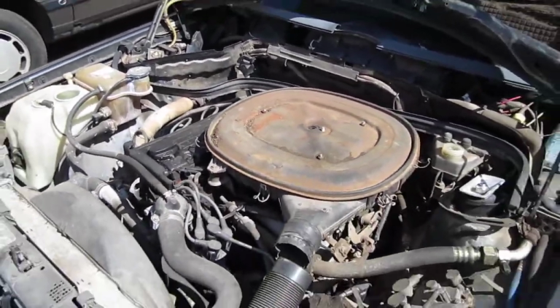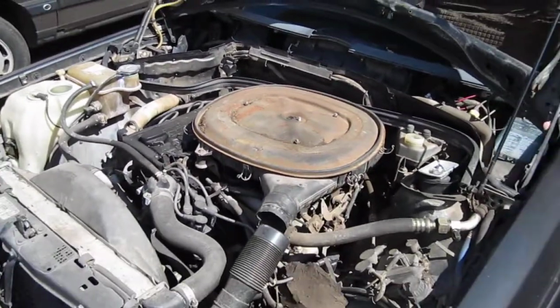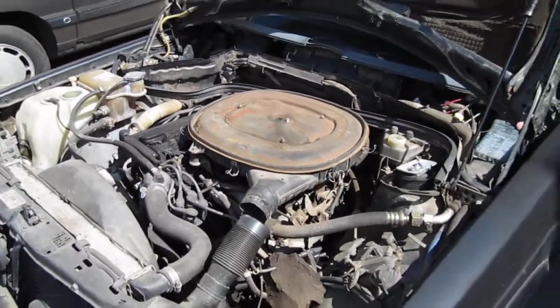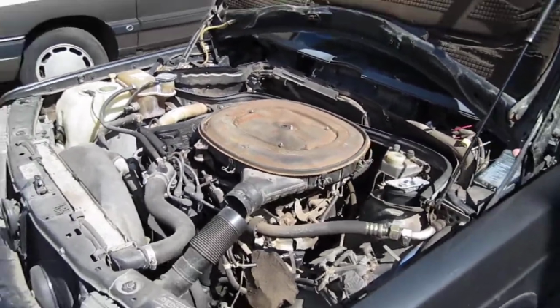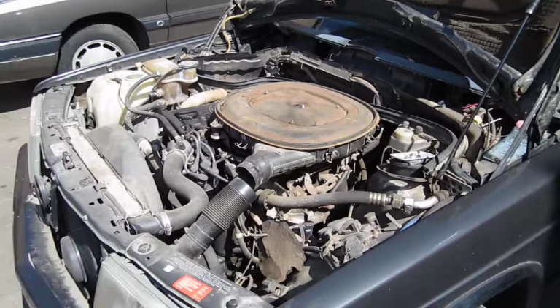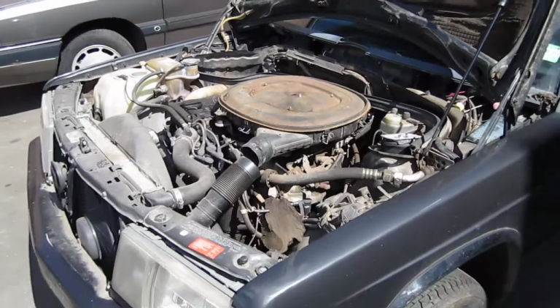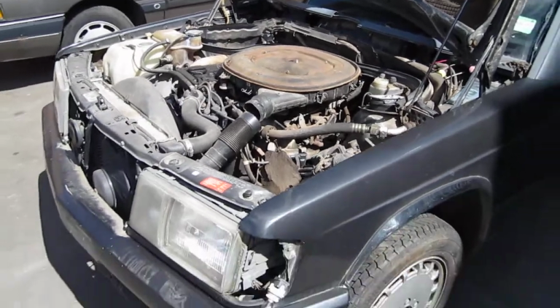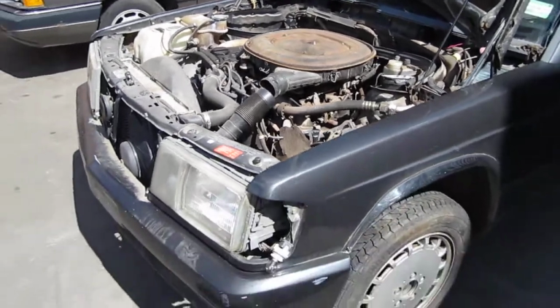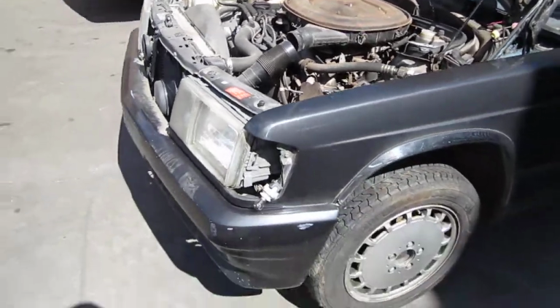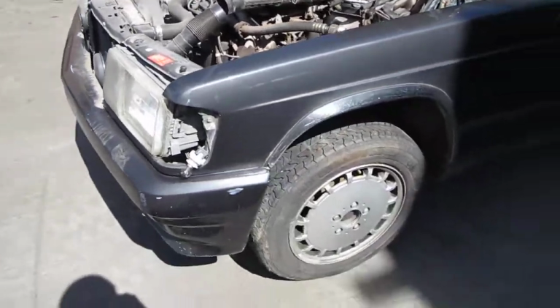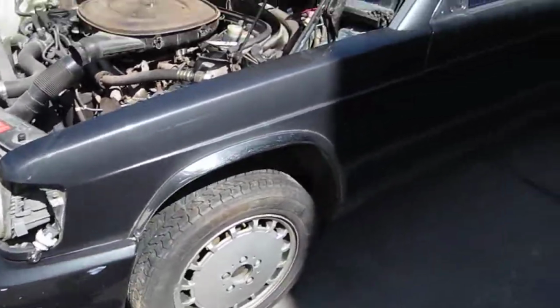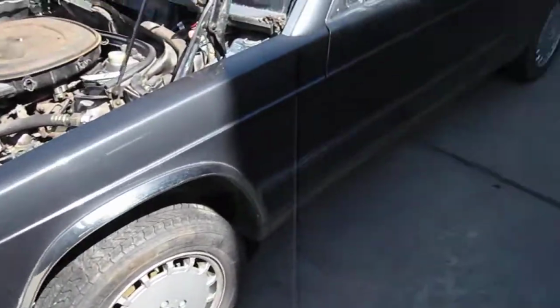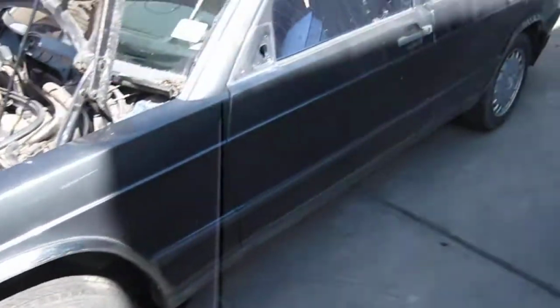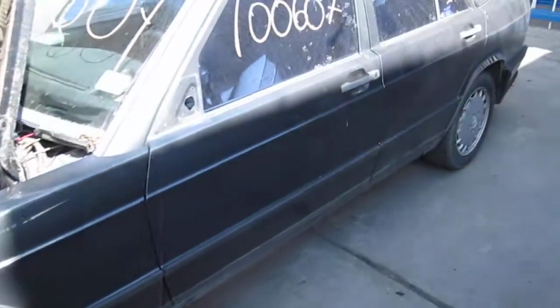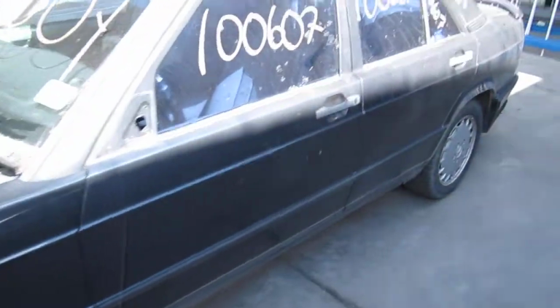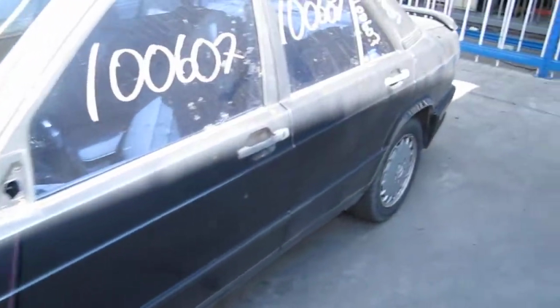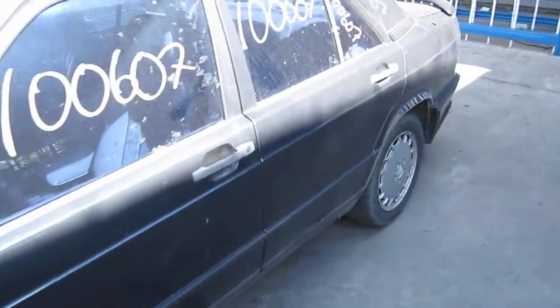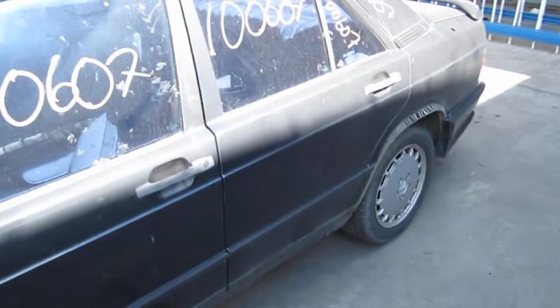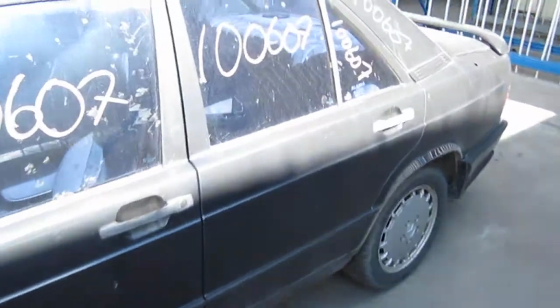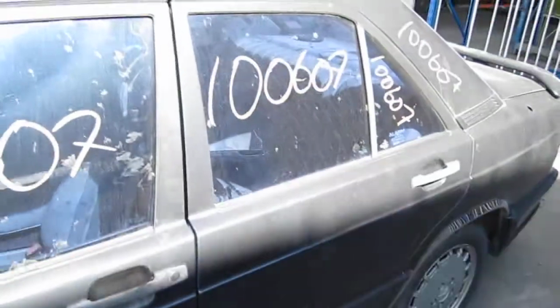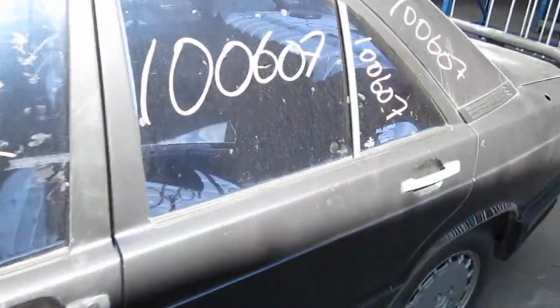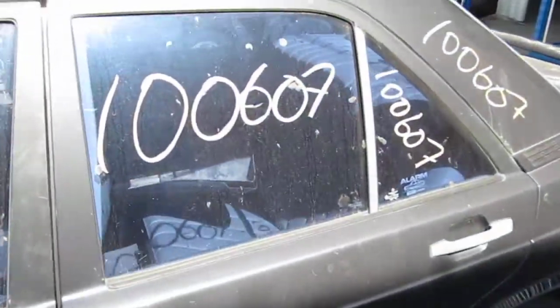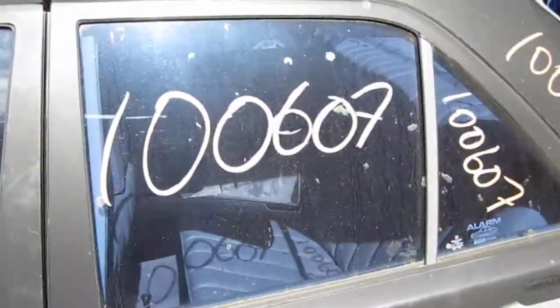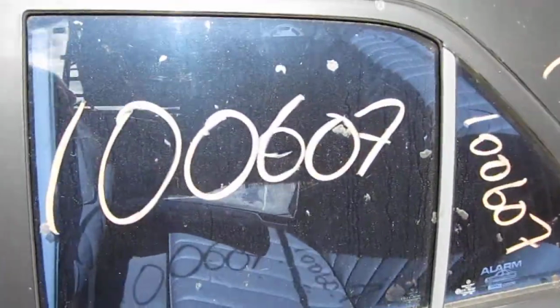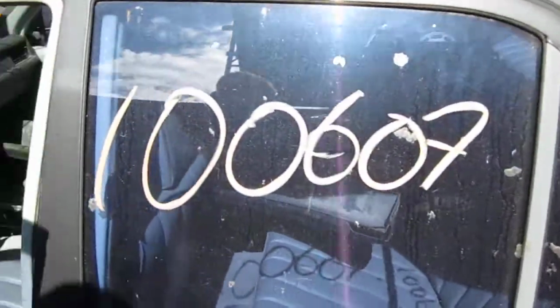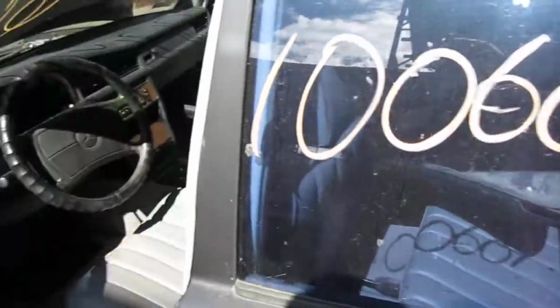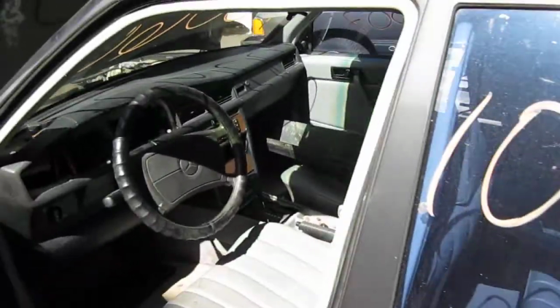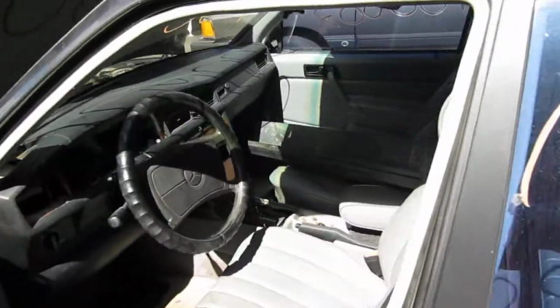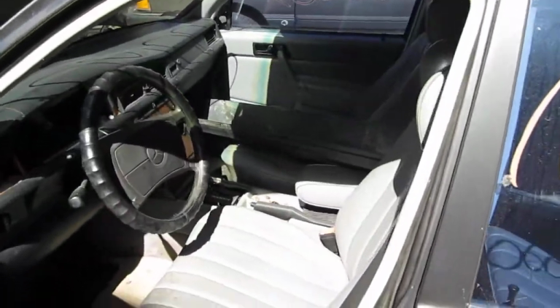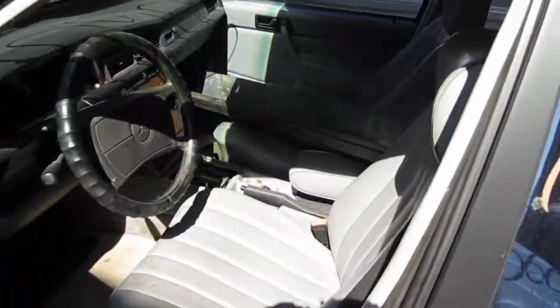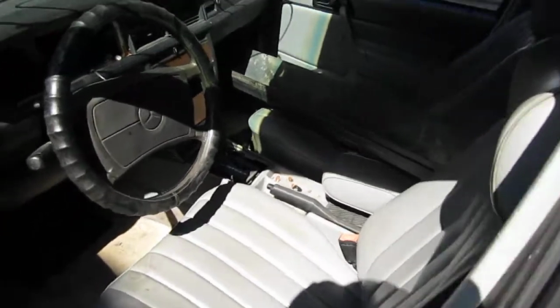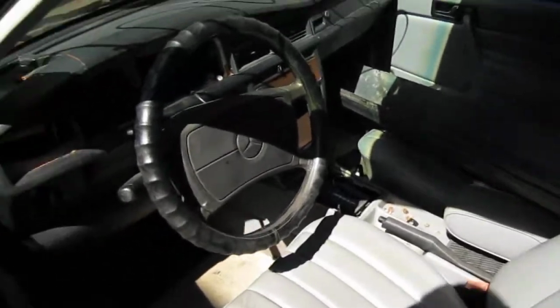It has a 2.3 liter California emissions engine. It also has an automatic transmission, cruise control, anti-lock brakes, and is also rear-wheel drive. The production date of this vehicle is April of 1988.